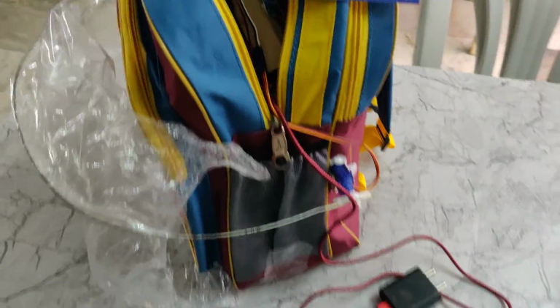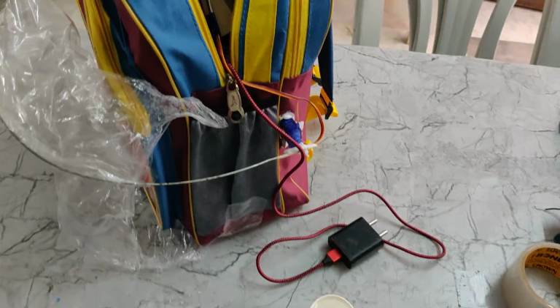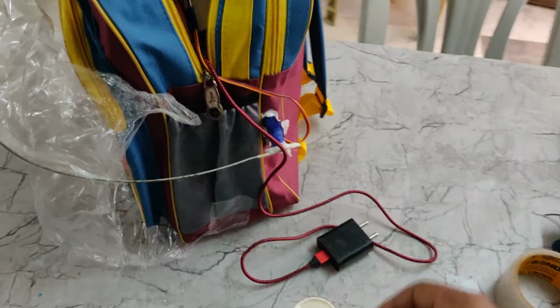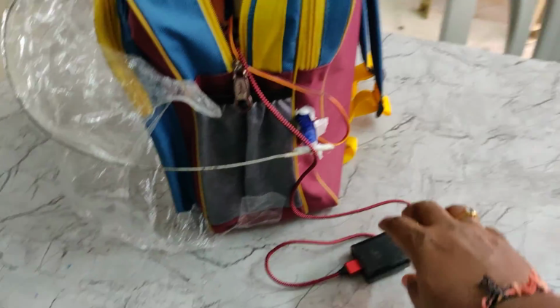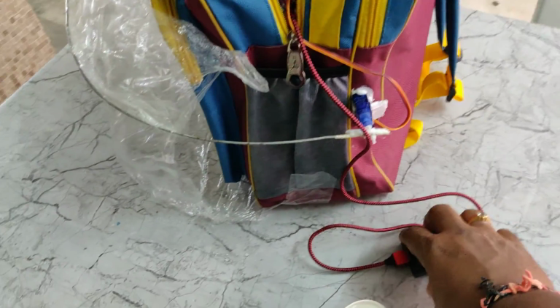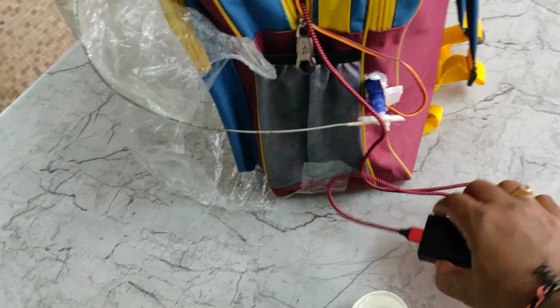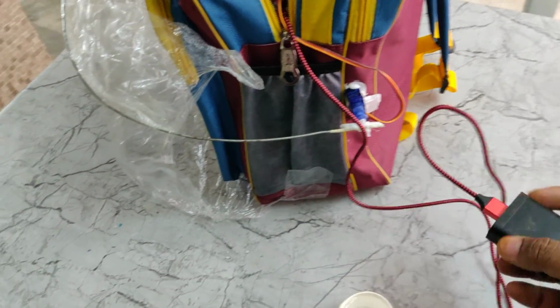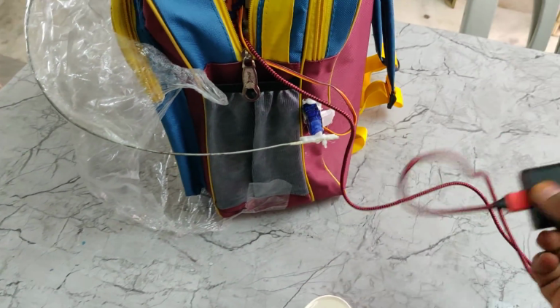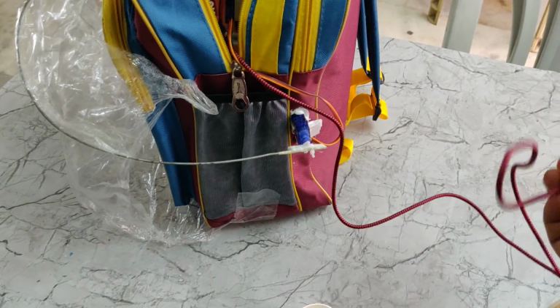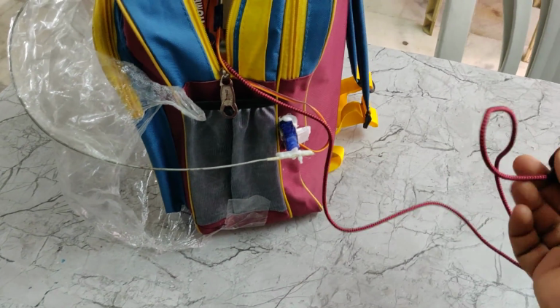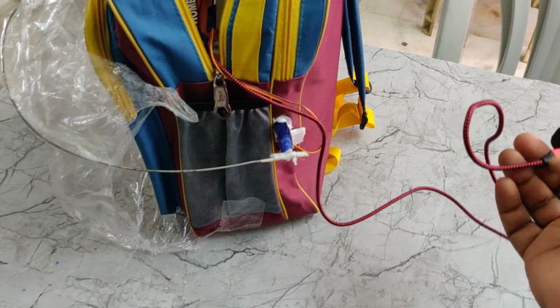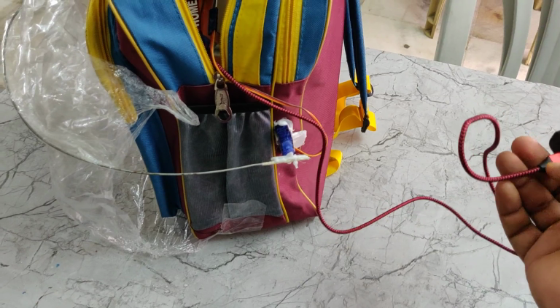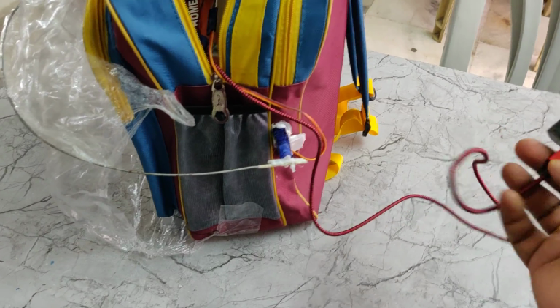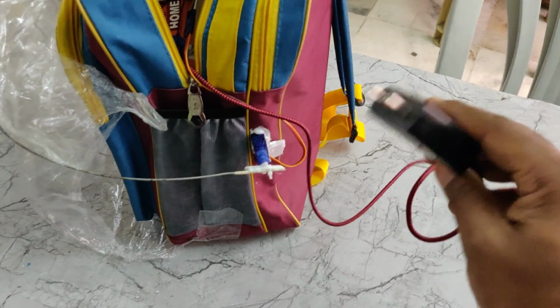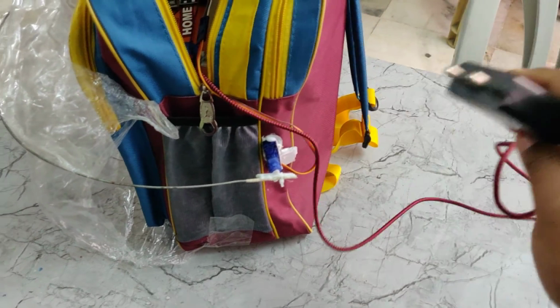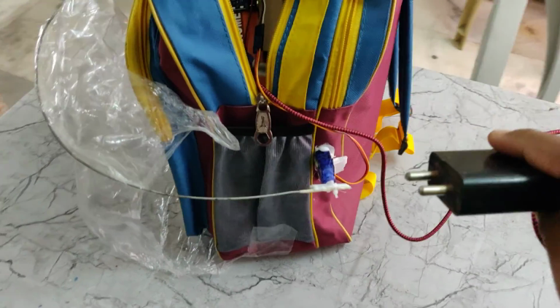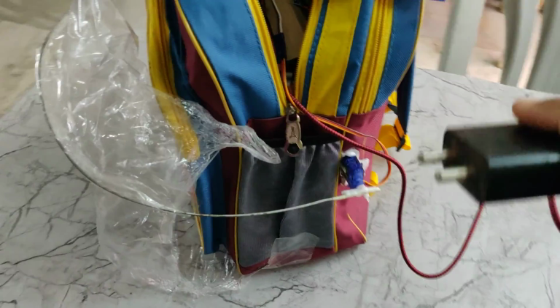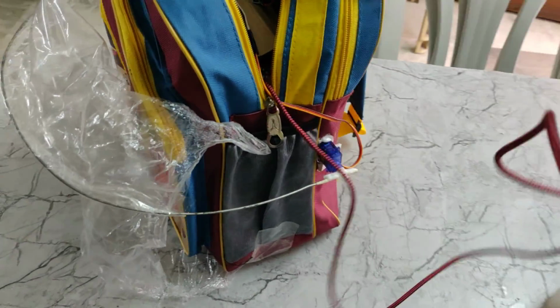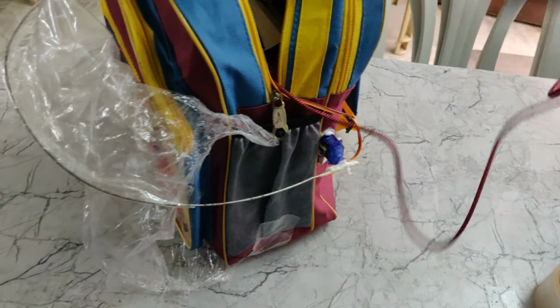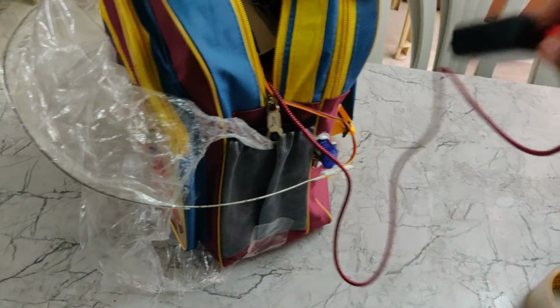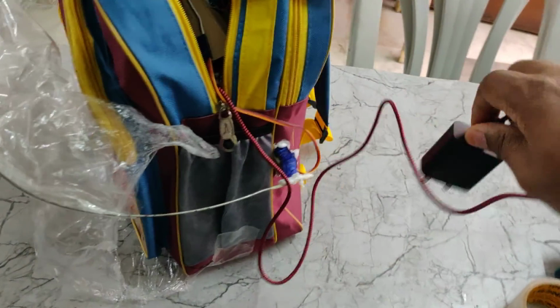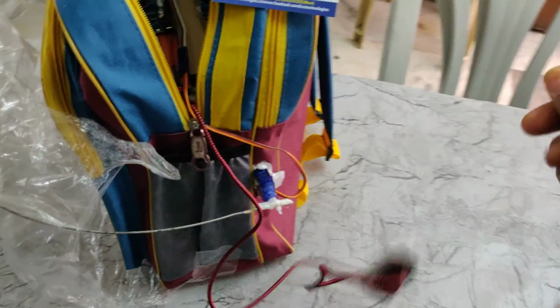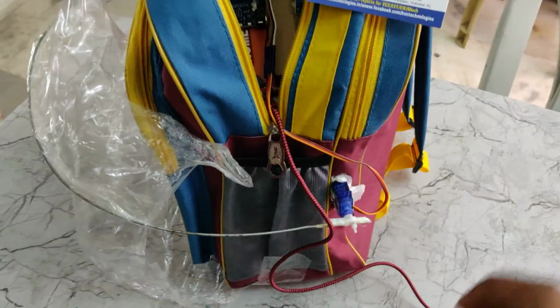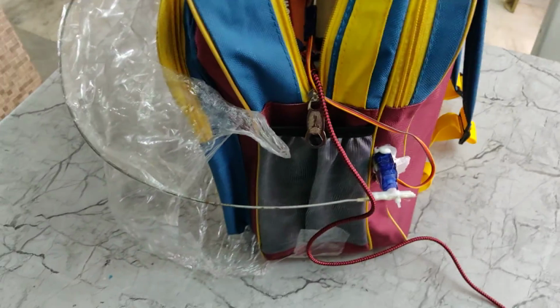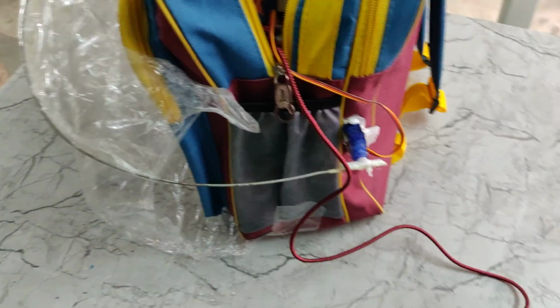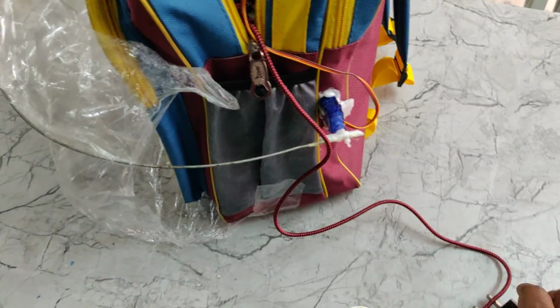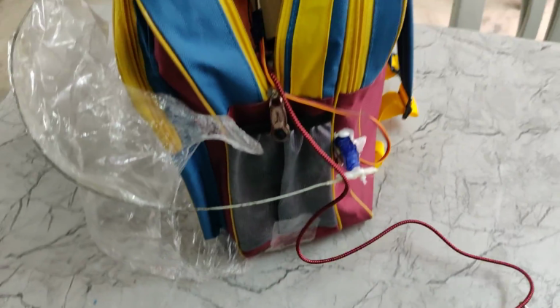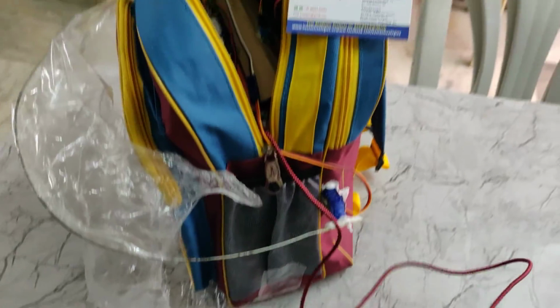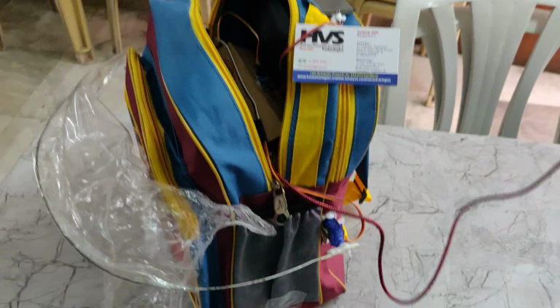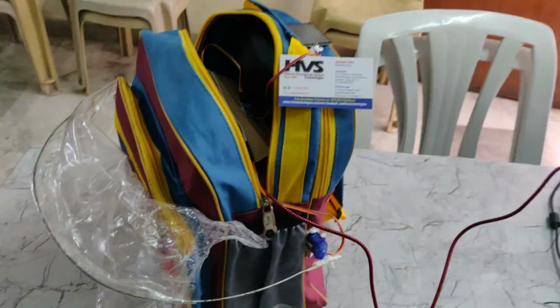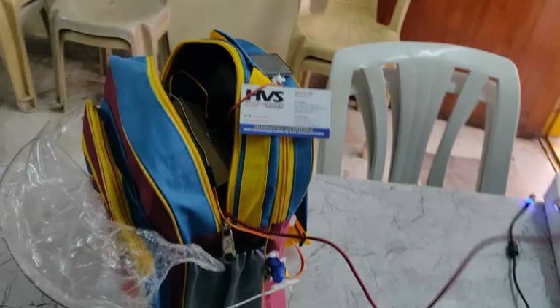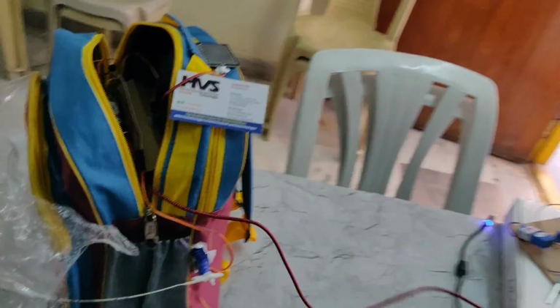Here we are demonstrating with an adapter, but in real time we can unplug the adapter and connect directly to a power bank. Let us now see the live demonstration — just power on the supply.